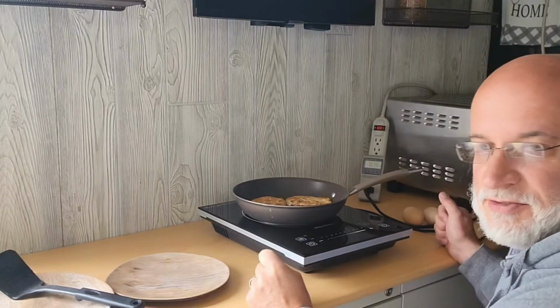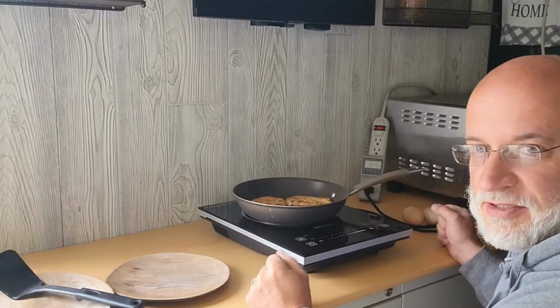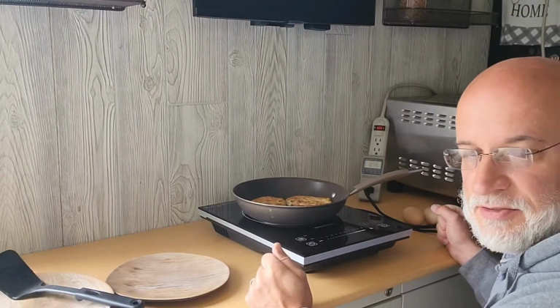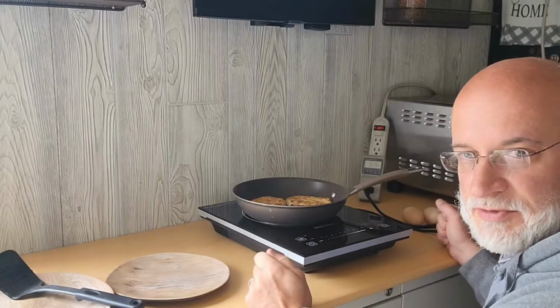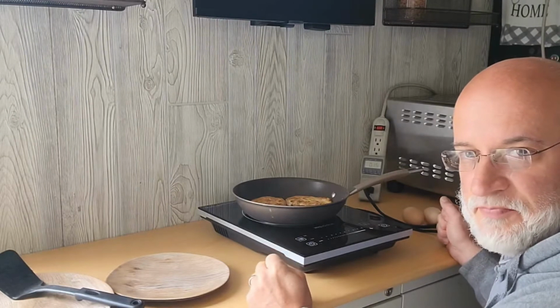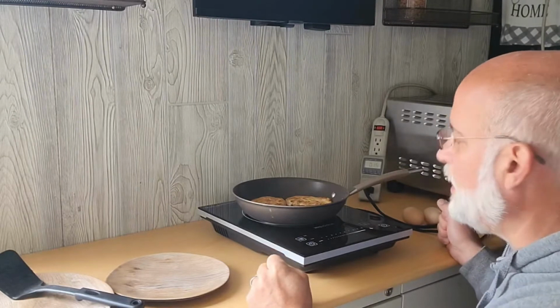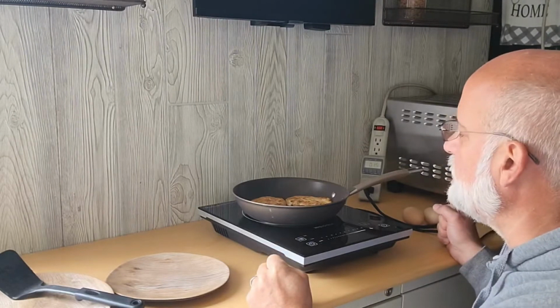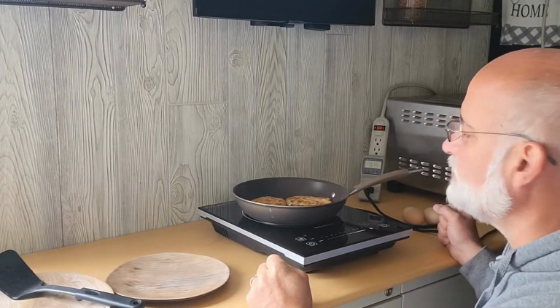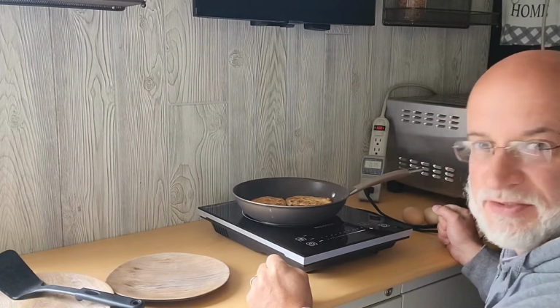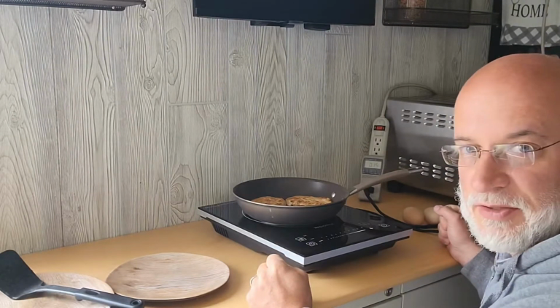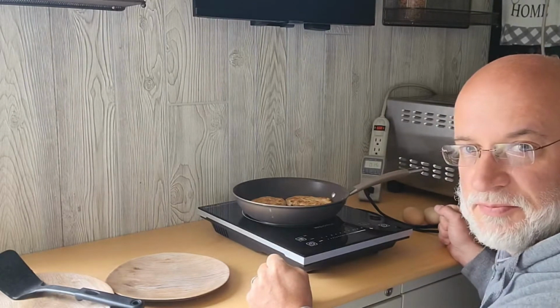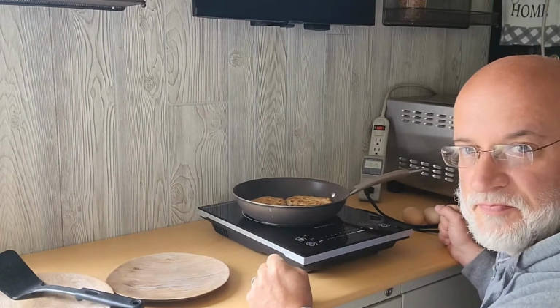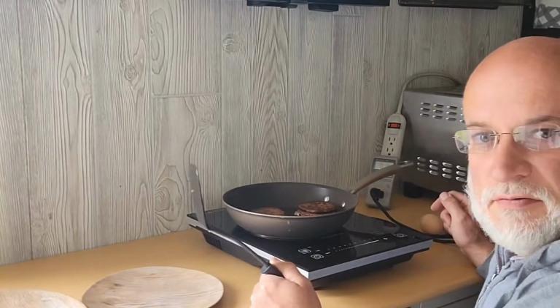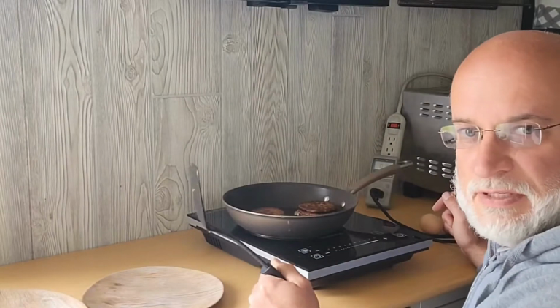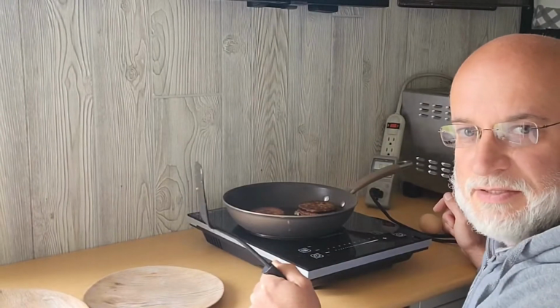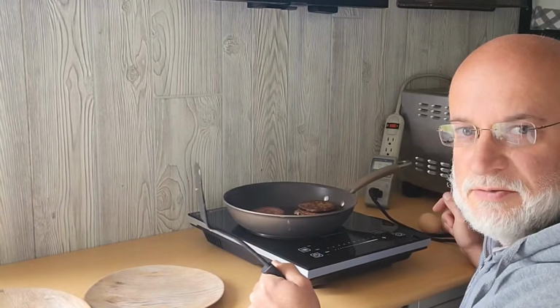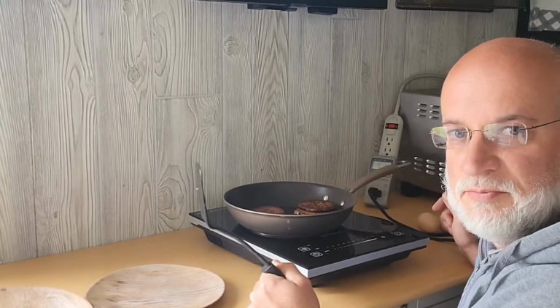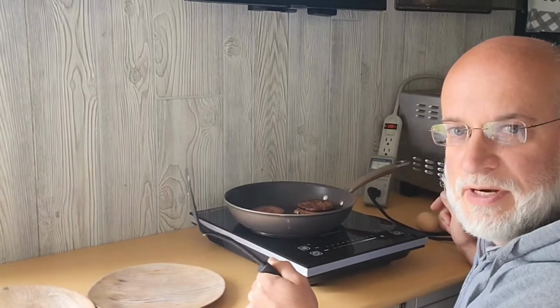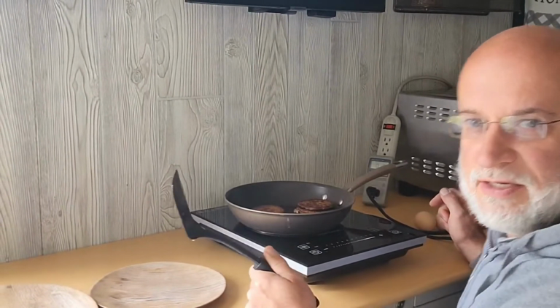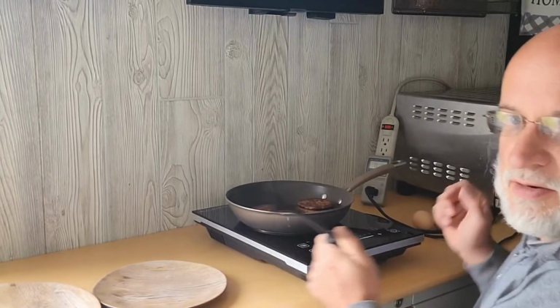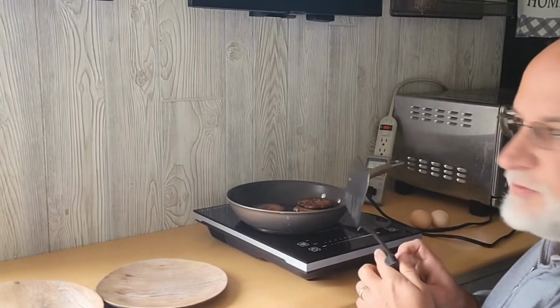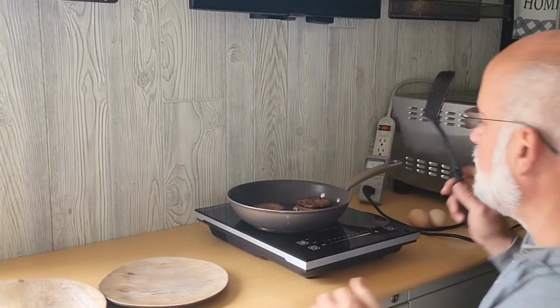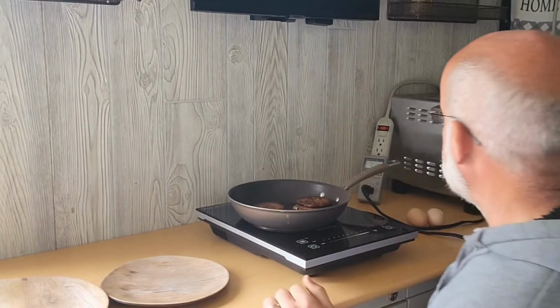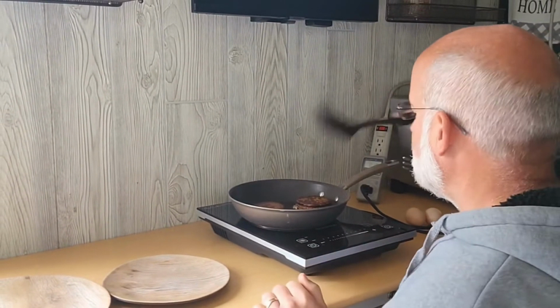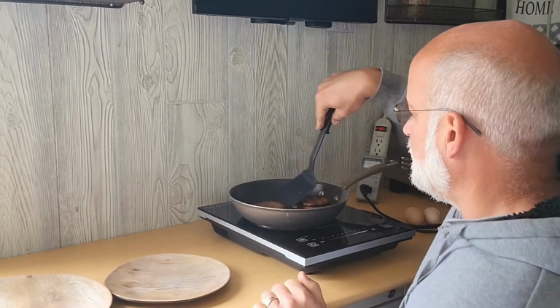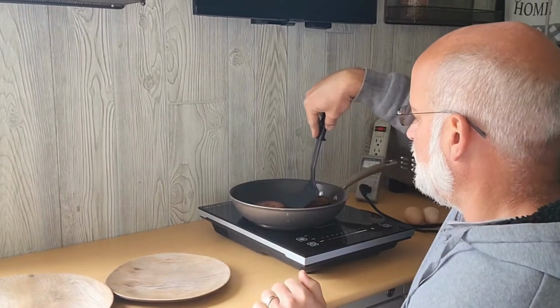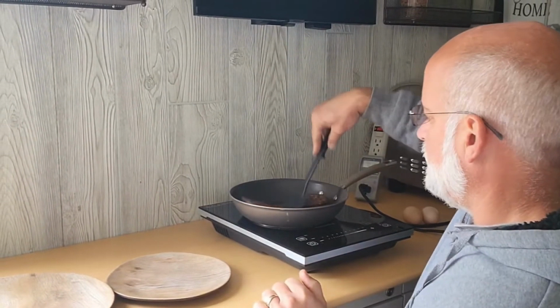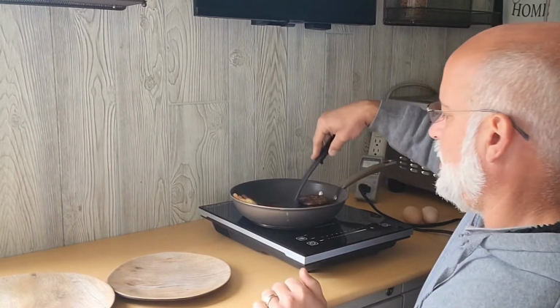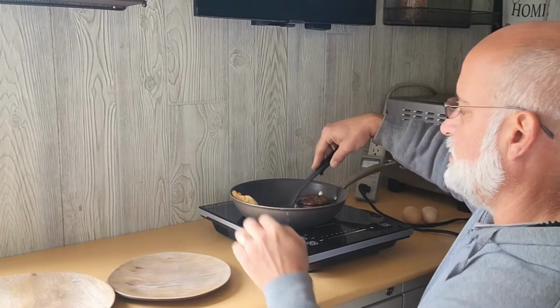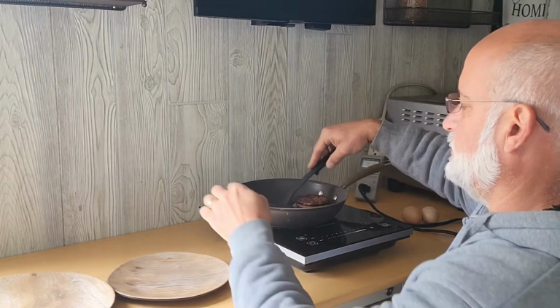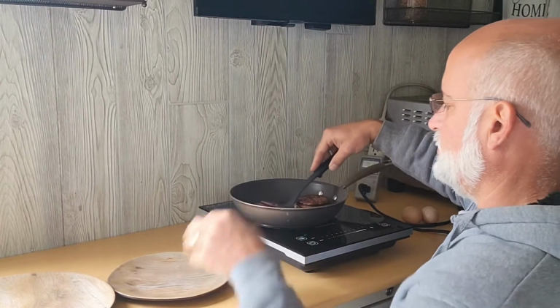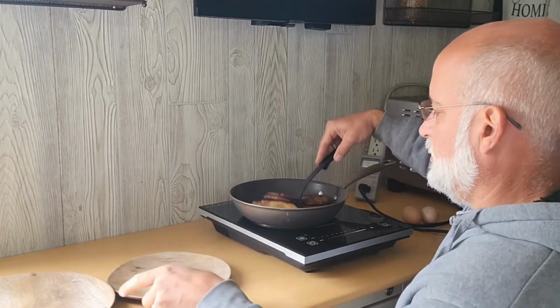The sausages are almost done. The hash browns might need just a little bit longer. We're 15 minutes in — 0.19 kilowatt hours used. The hash browns and the sausages are done.